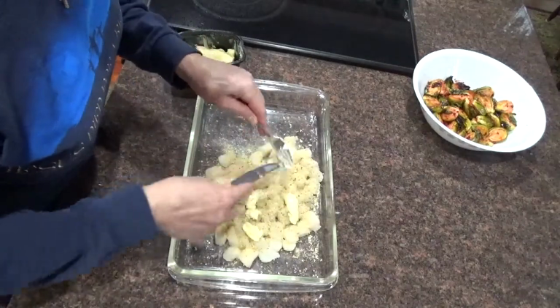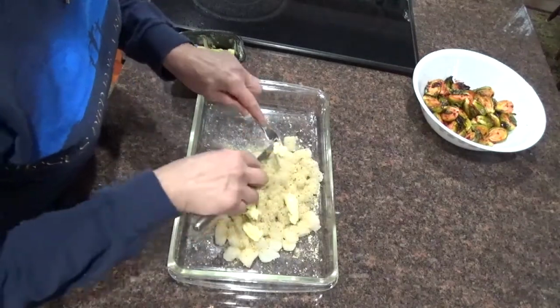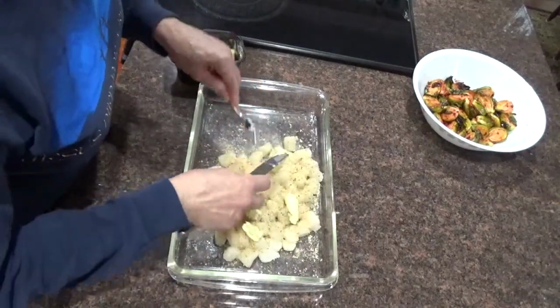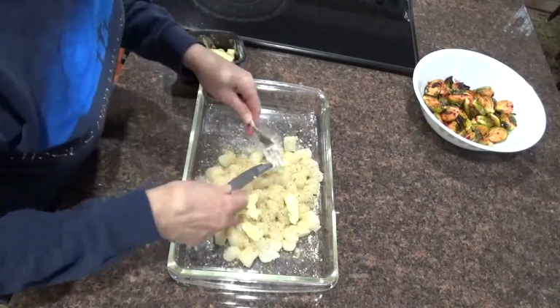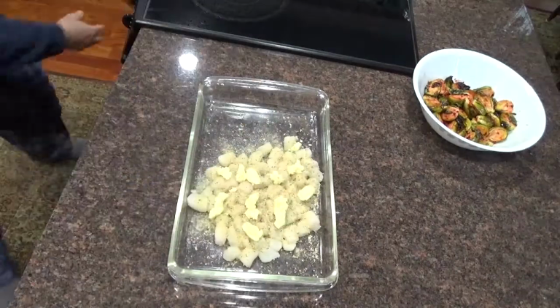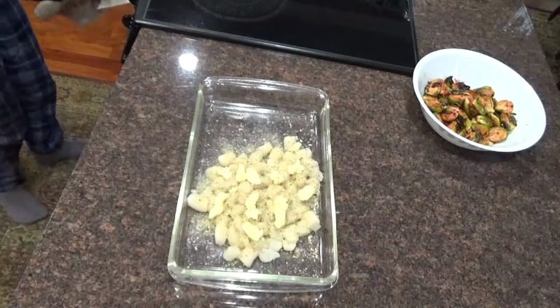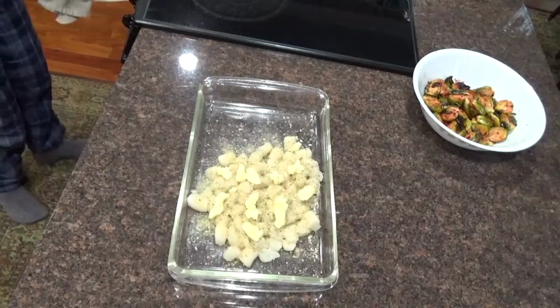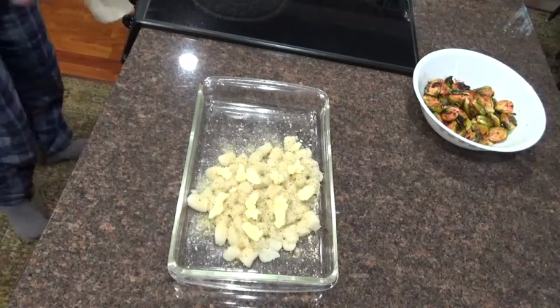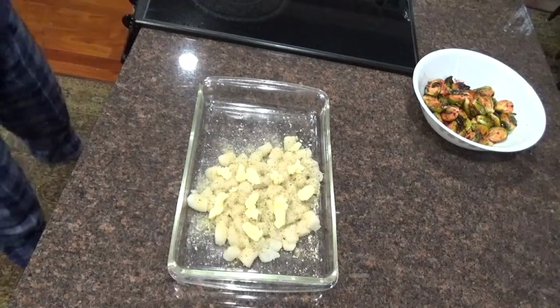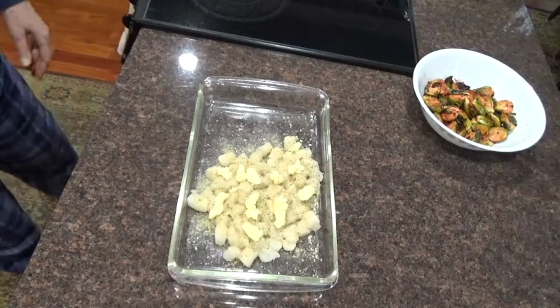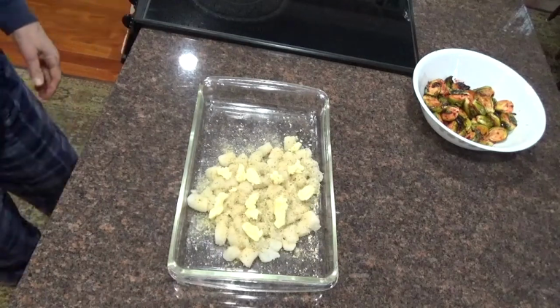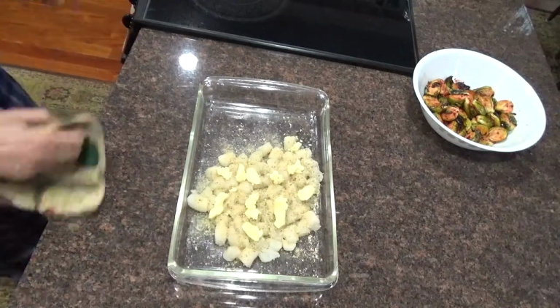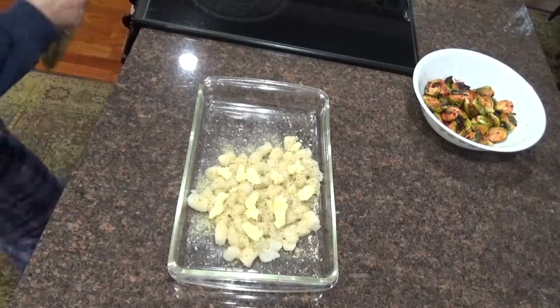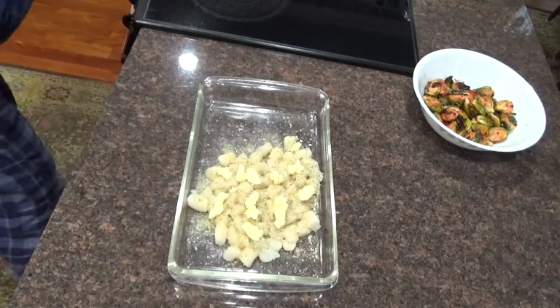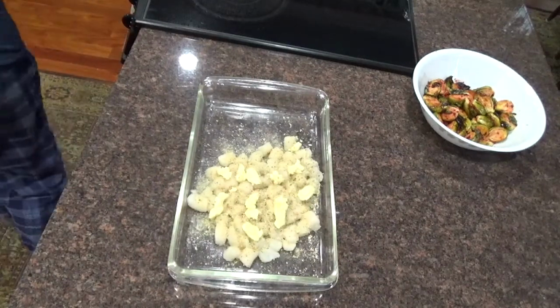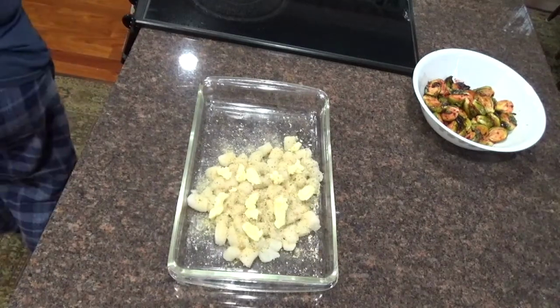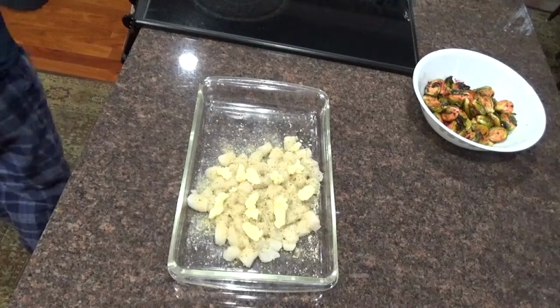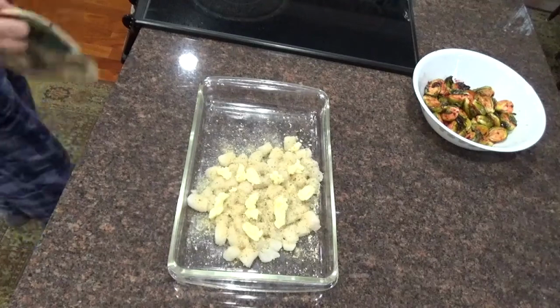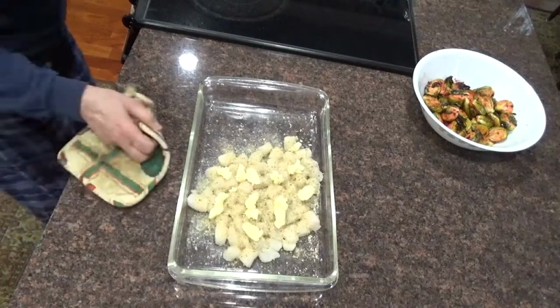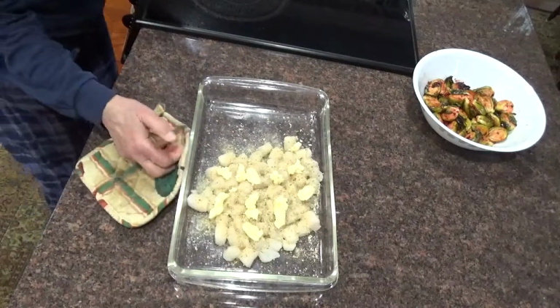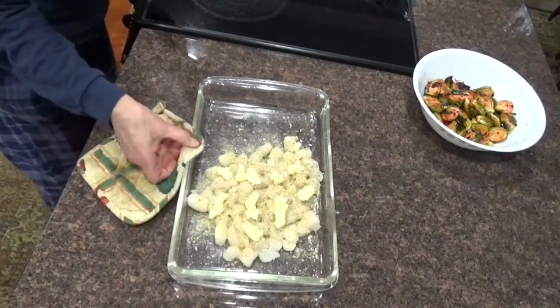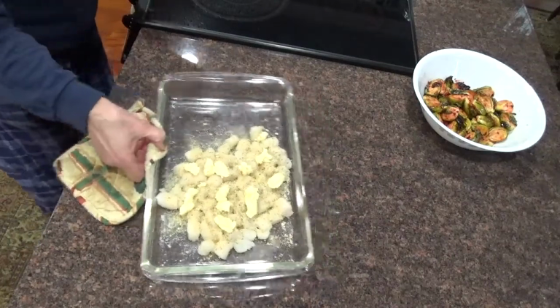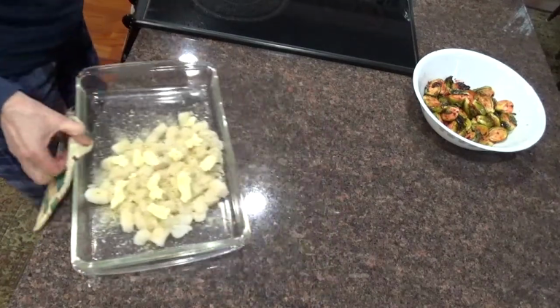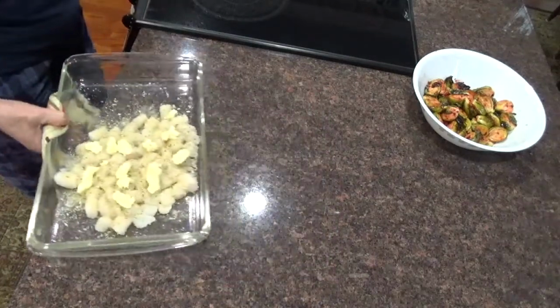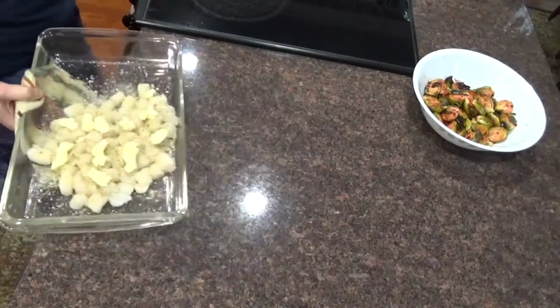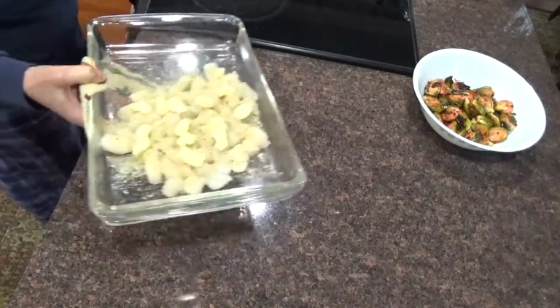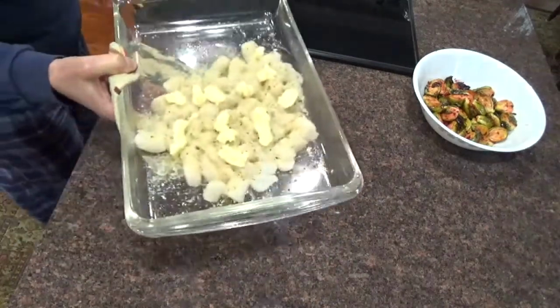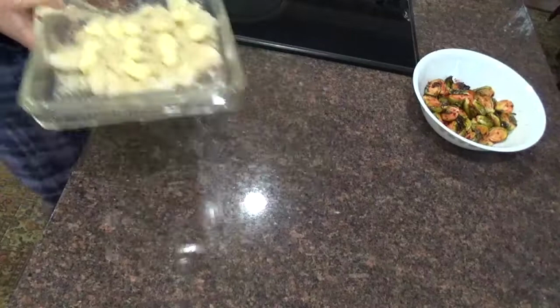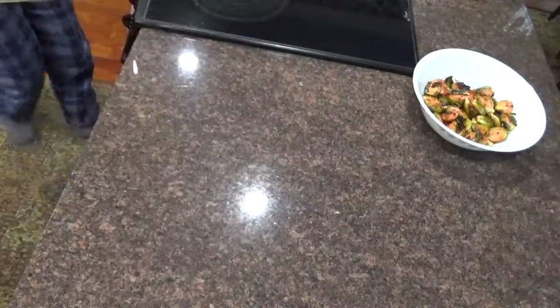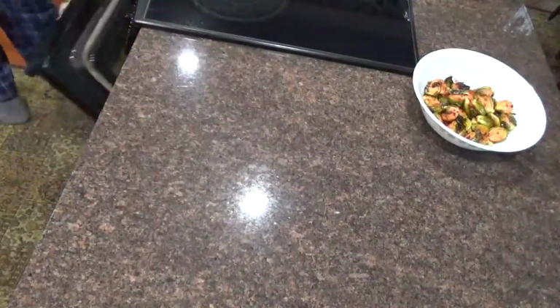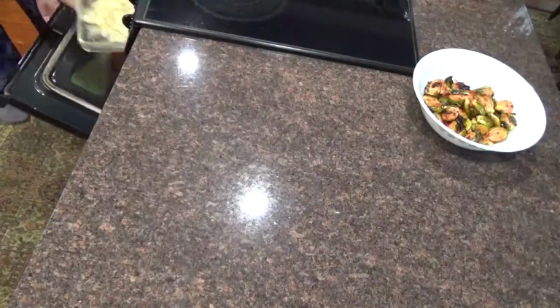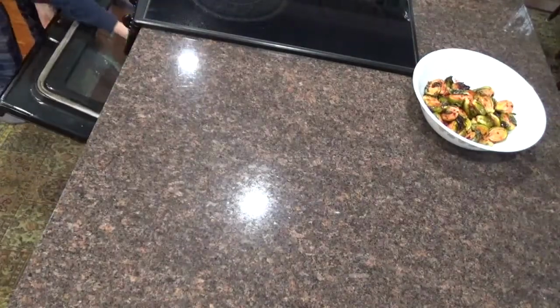You want lots of butter? I'm going to stick these in the oven now. I've got to put the frozen vegetables in the microwave. There we go, in the oven. 15 minutes. Boom. Timer.